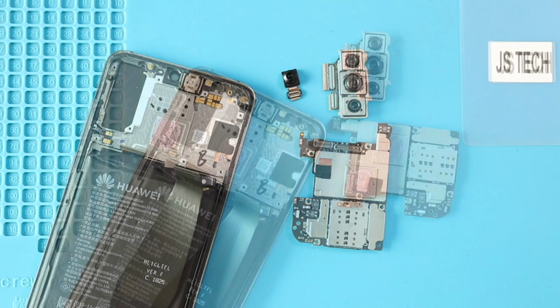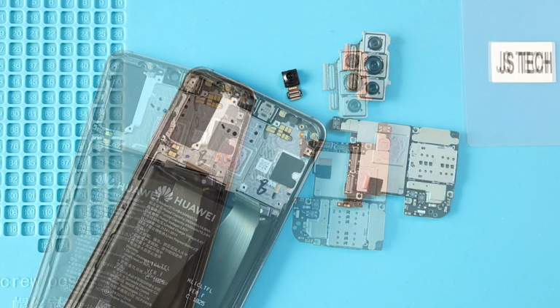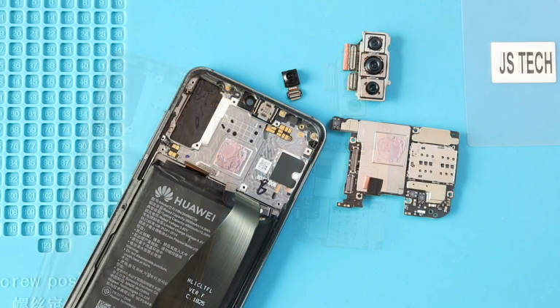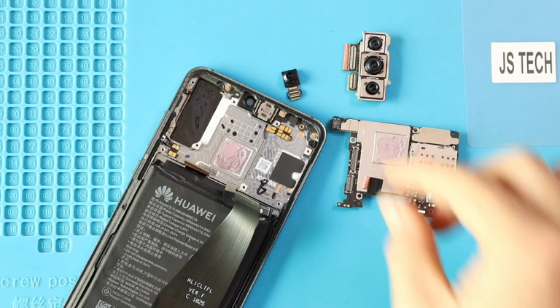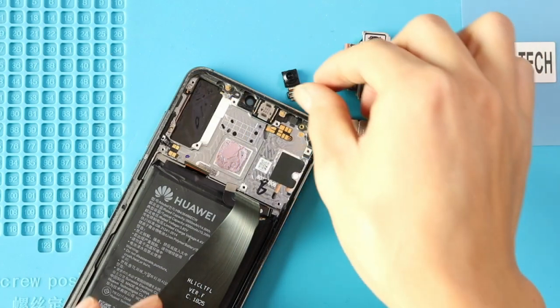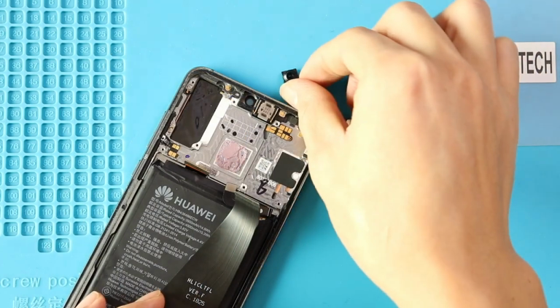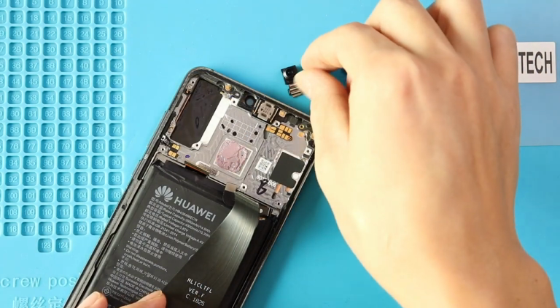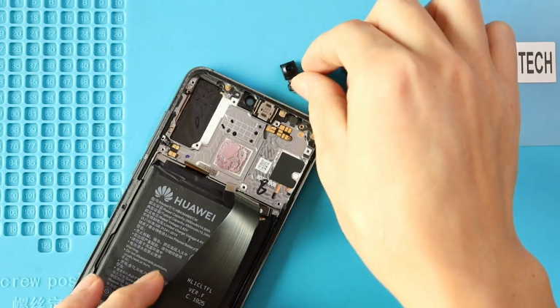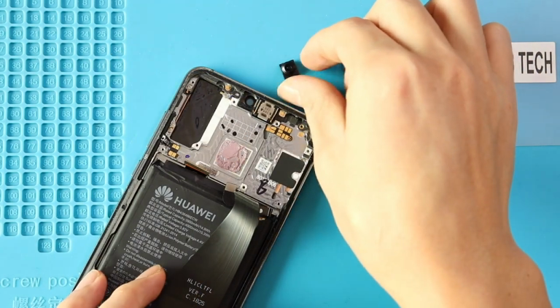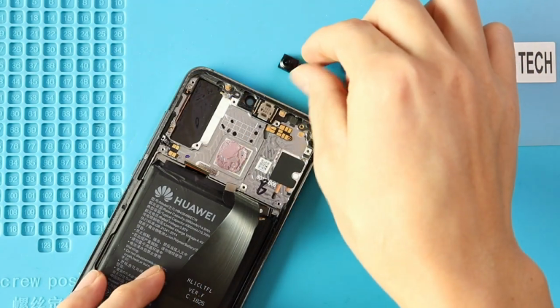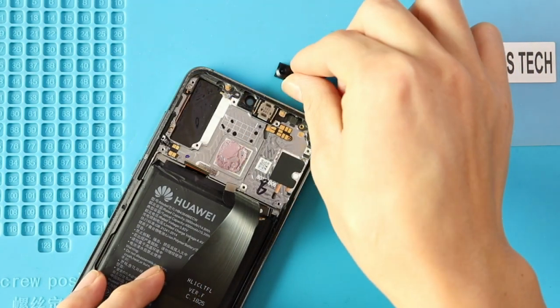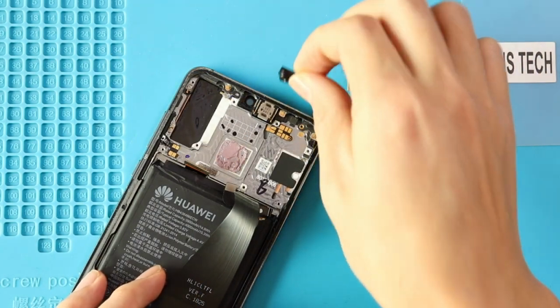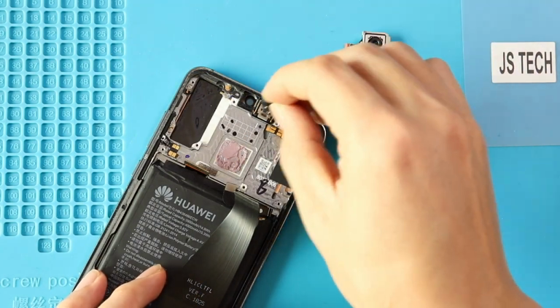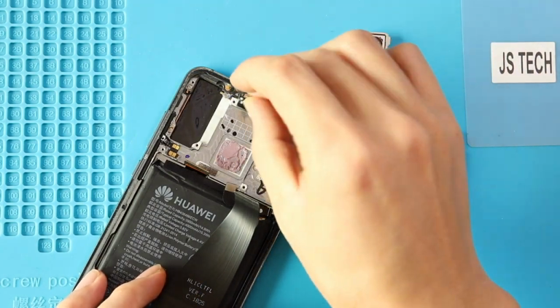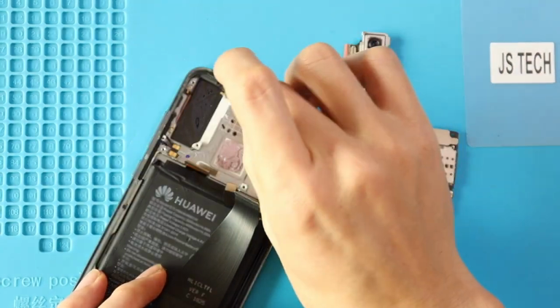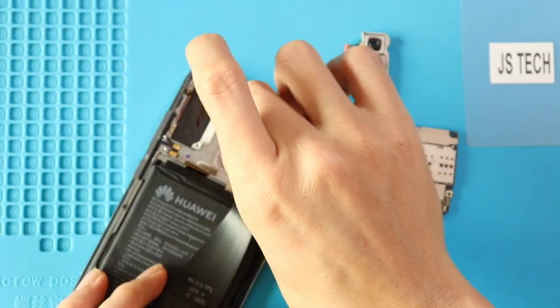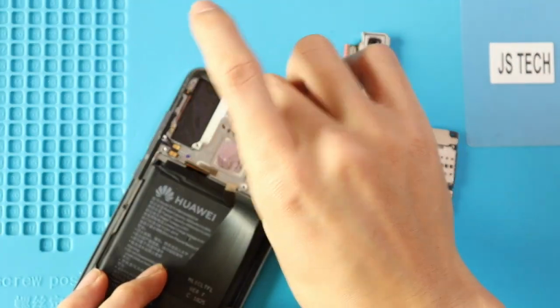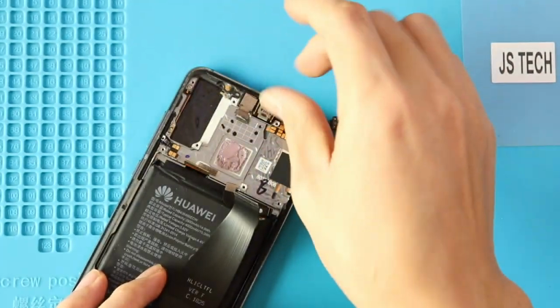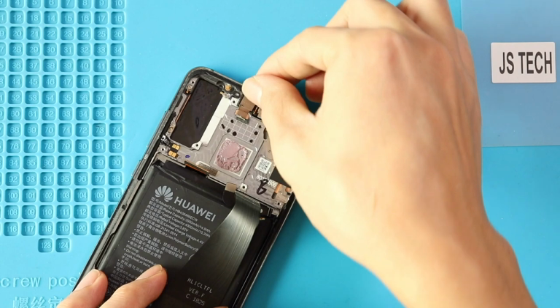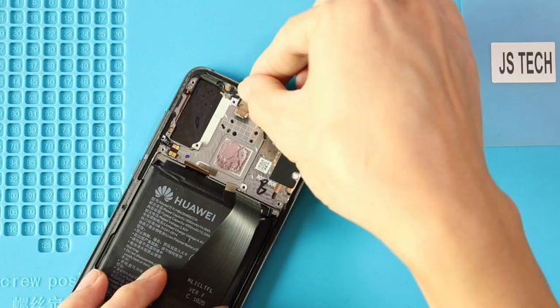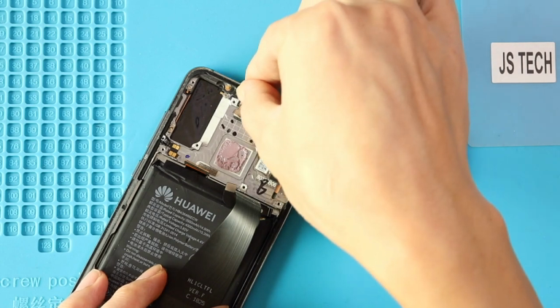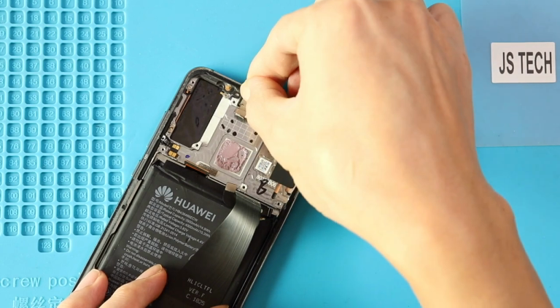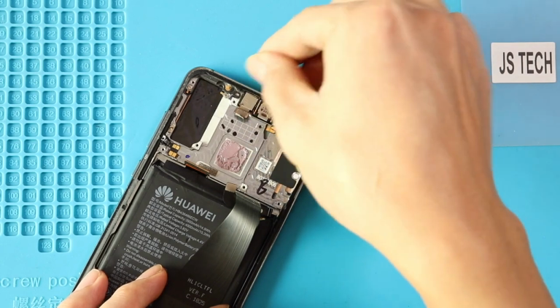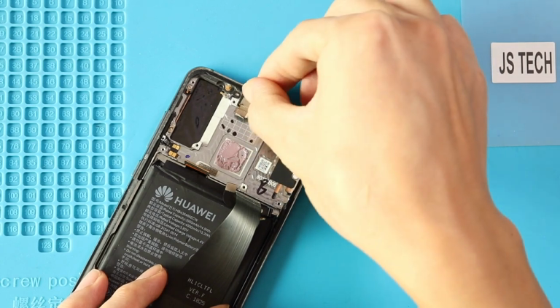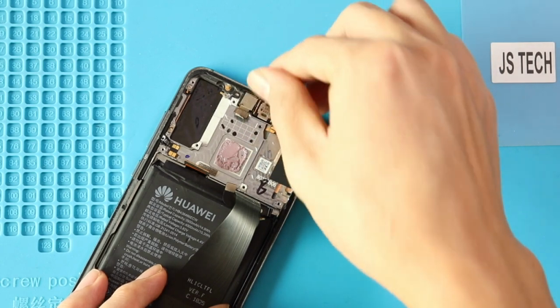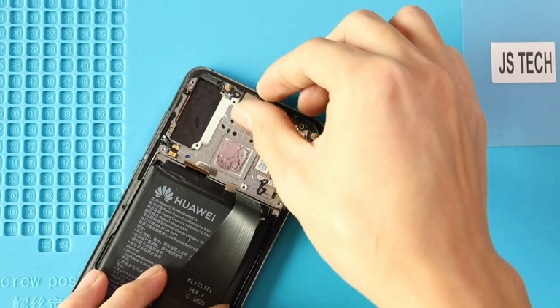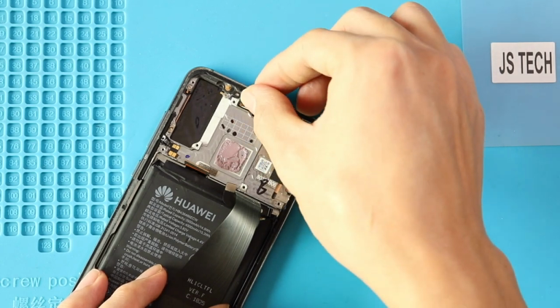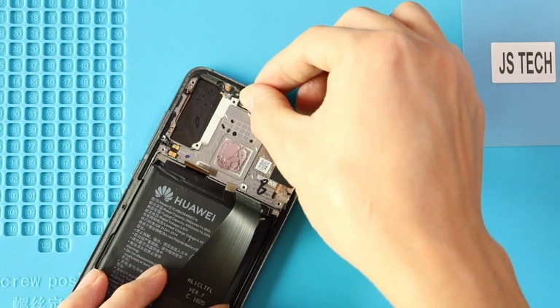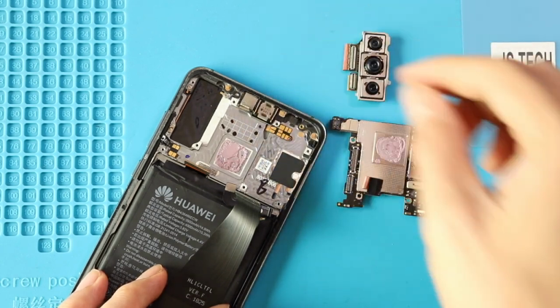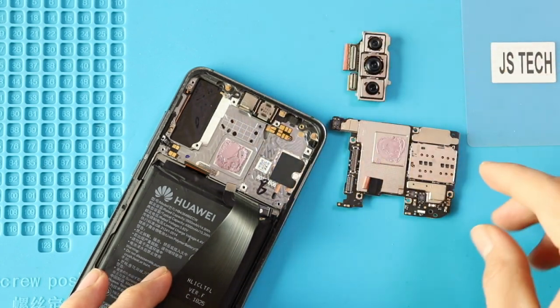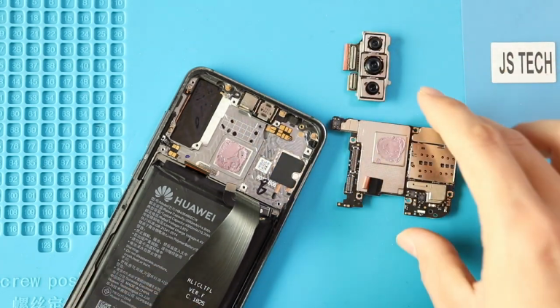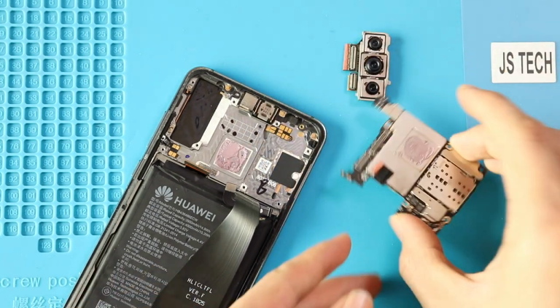Next, replace the broken front or rear camera with a new unit and add cameras to the body. First, place the front camera and then add the rear camera with the tape.